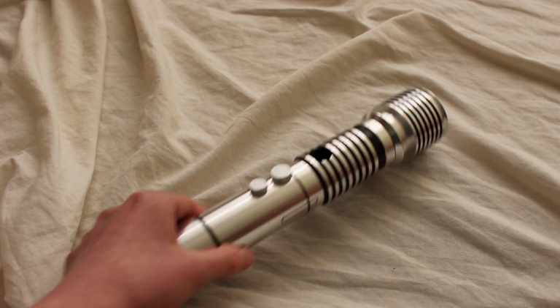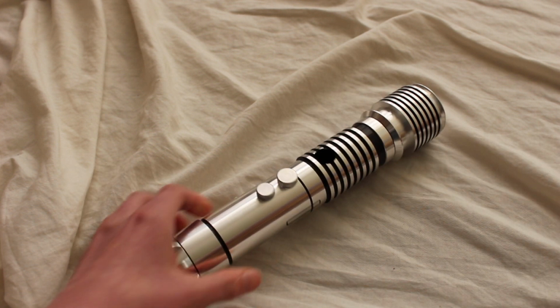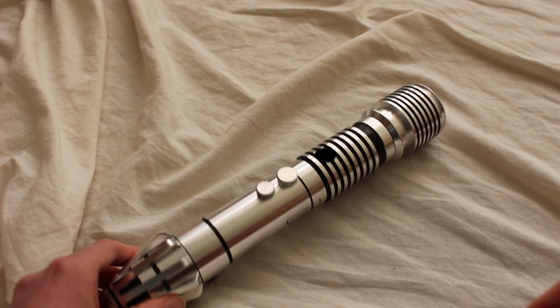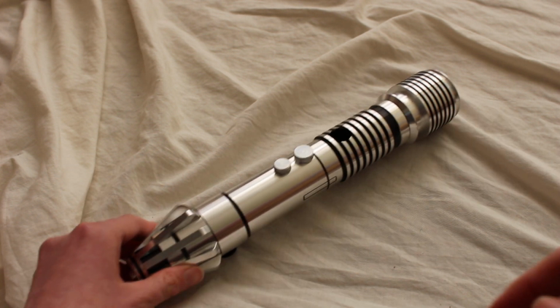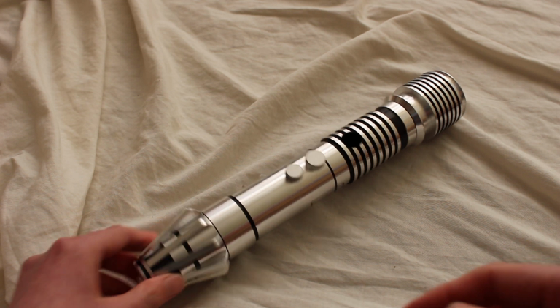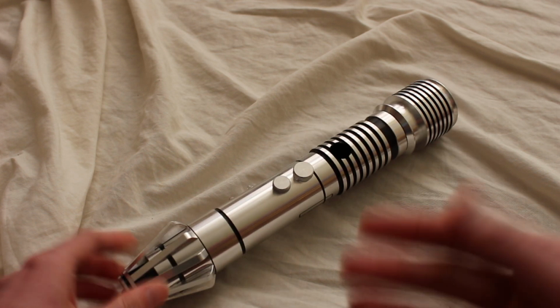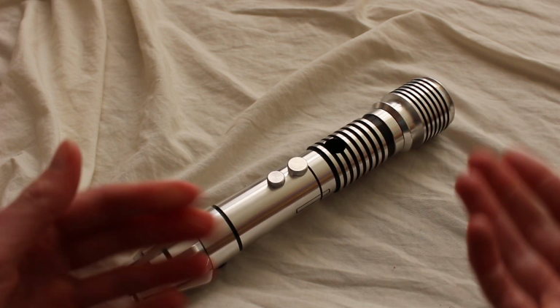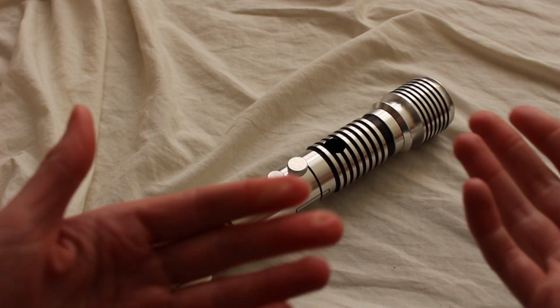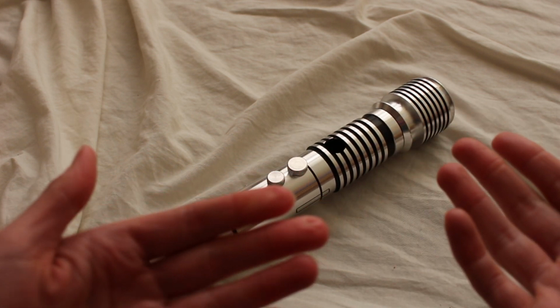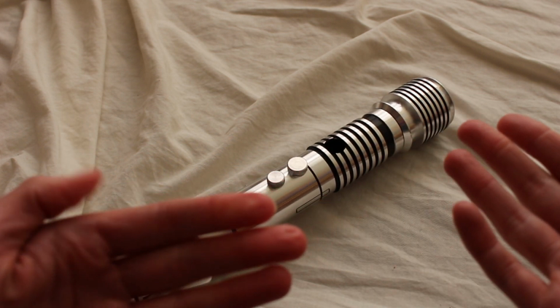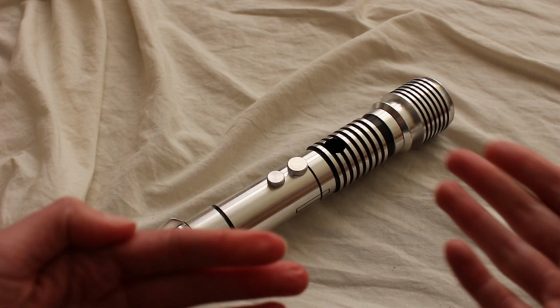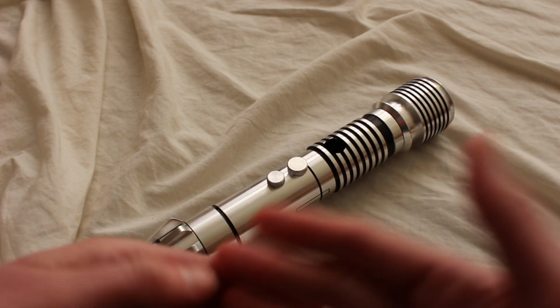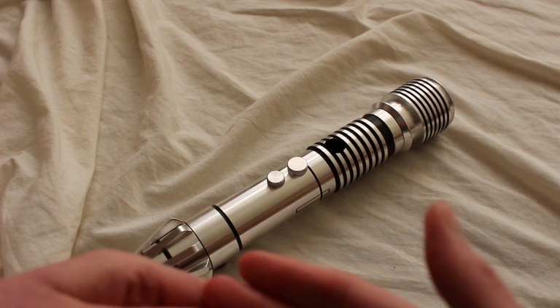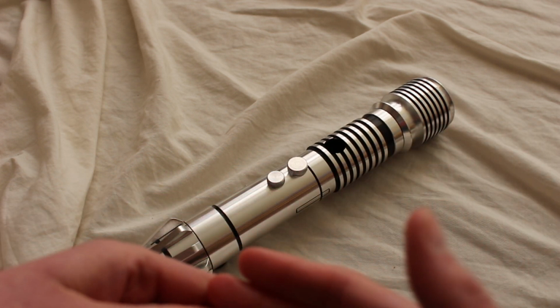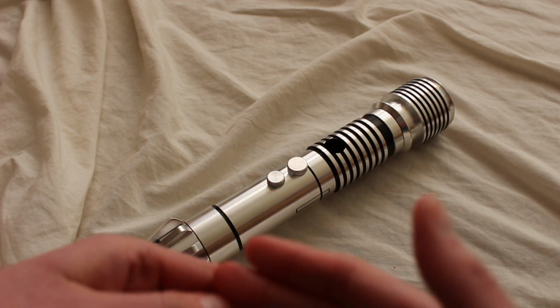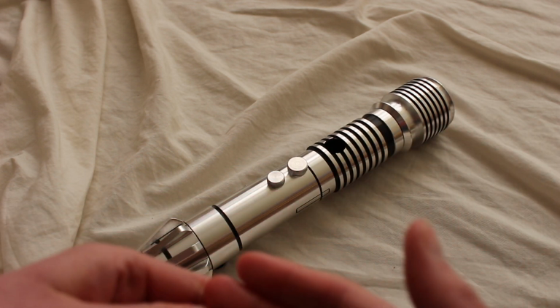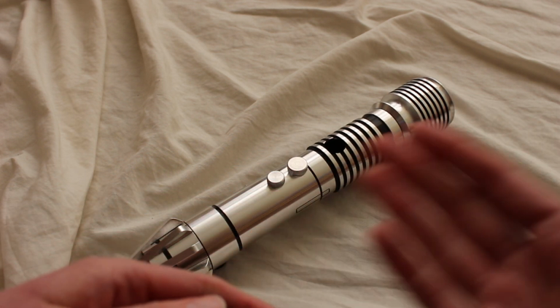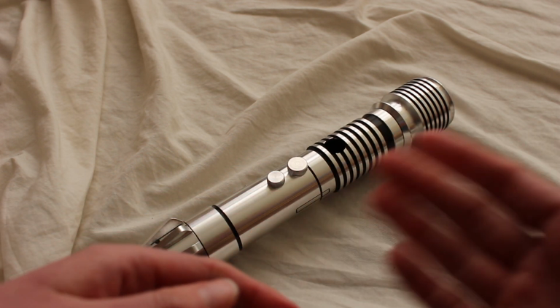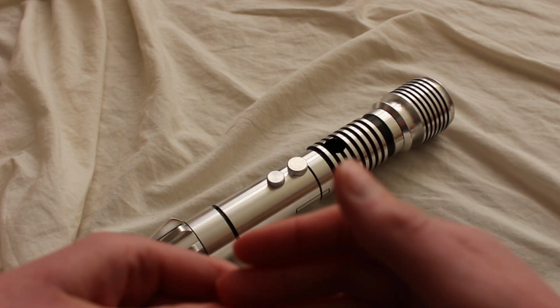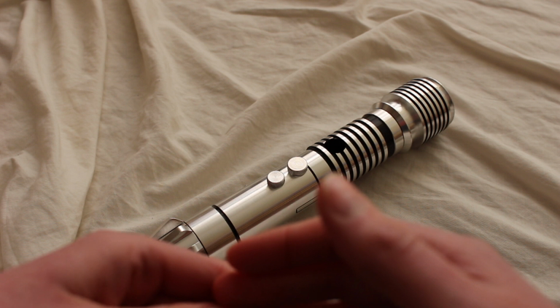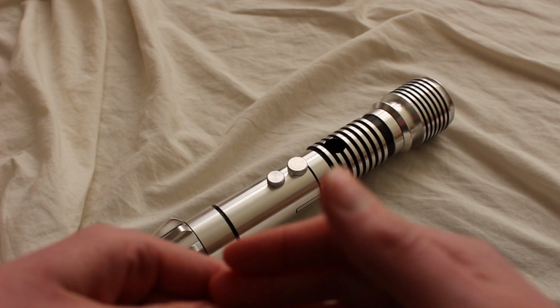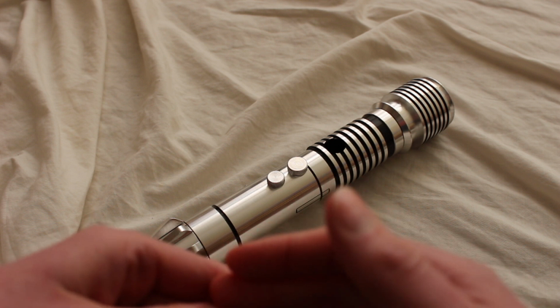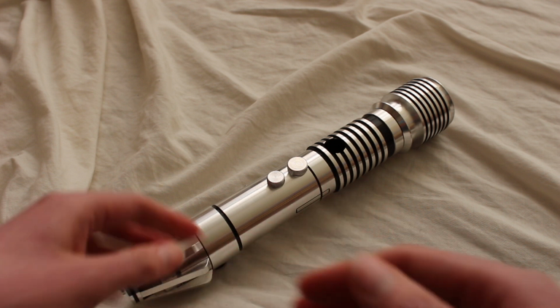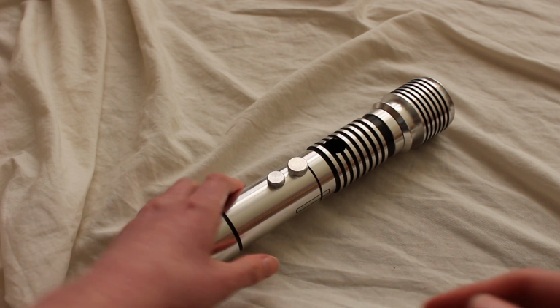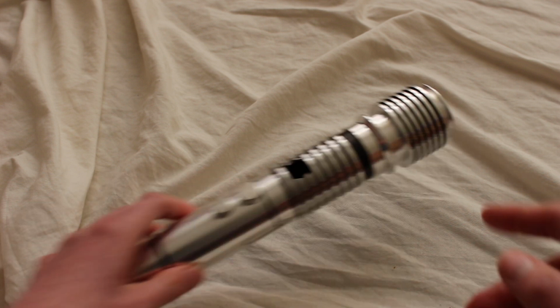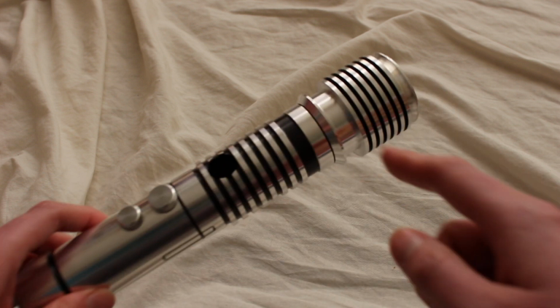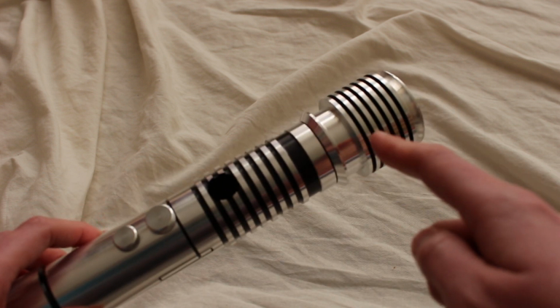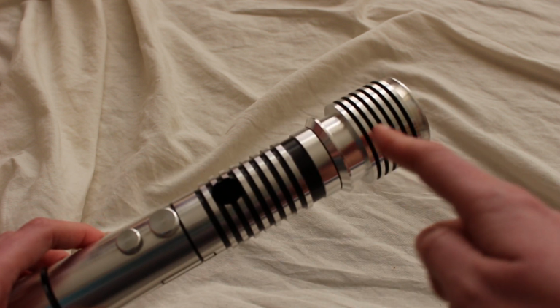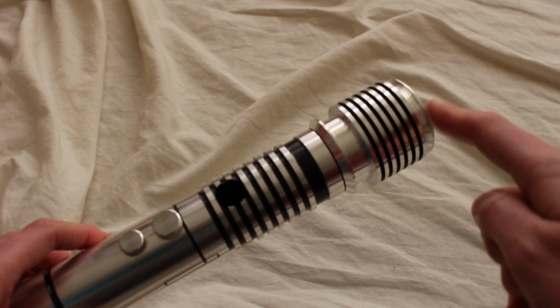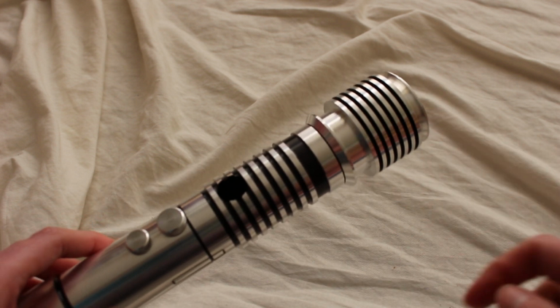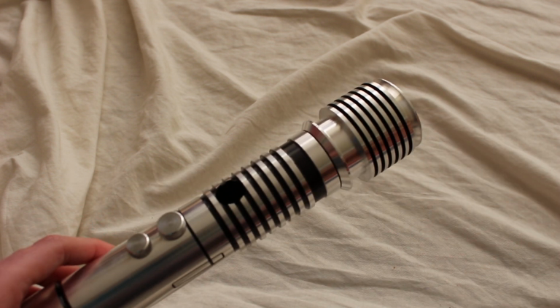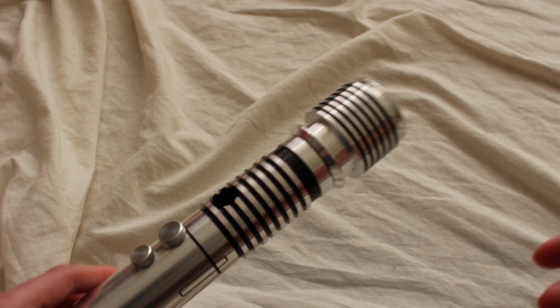We did see a radiator style emitter a bit more recently too. The Leia Organa lightsaber in Star Wars: The Rise of Skywalker also has these stacked rings at the top as well.